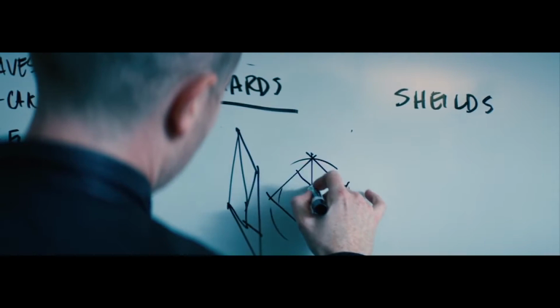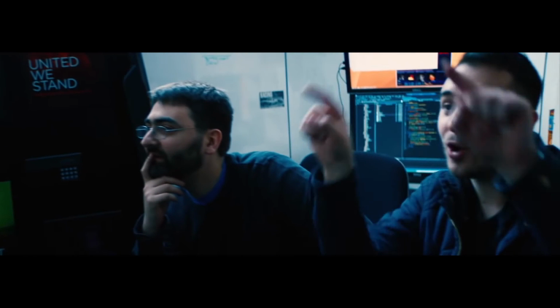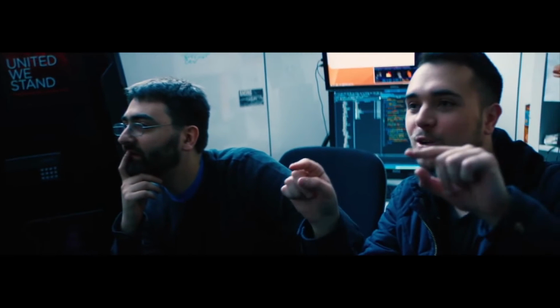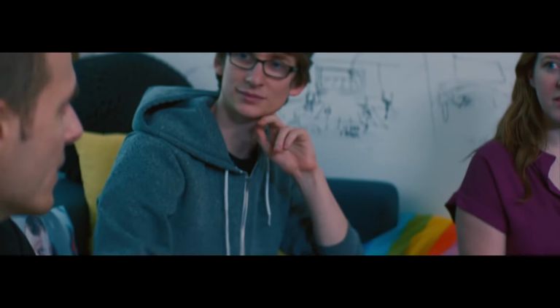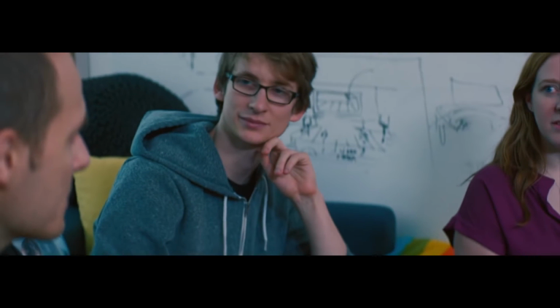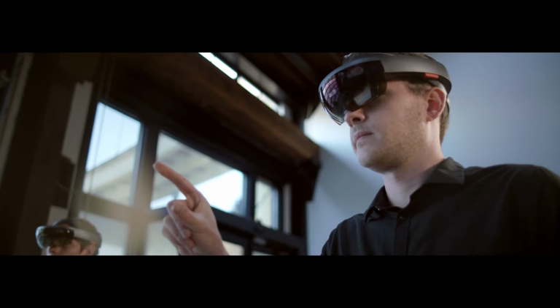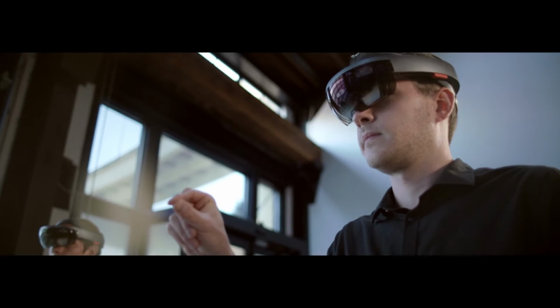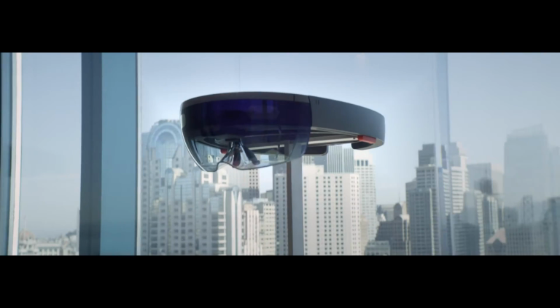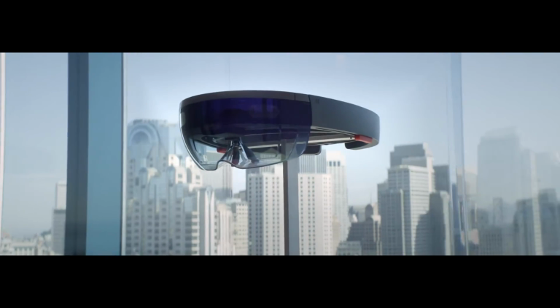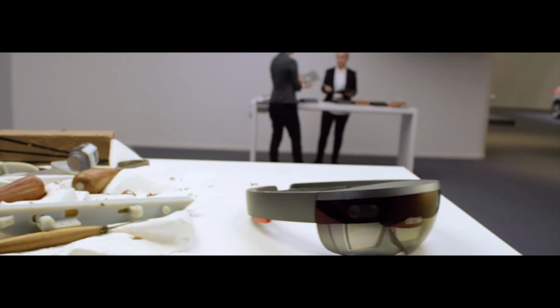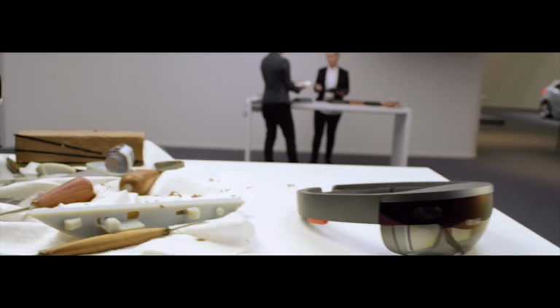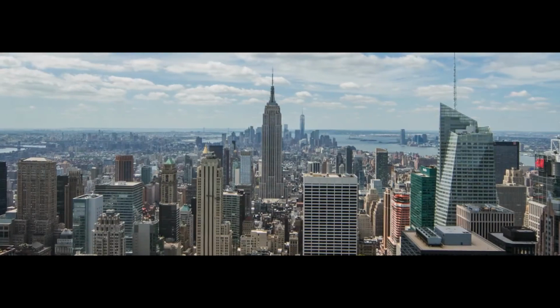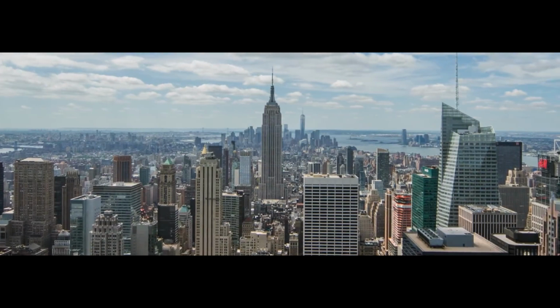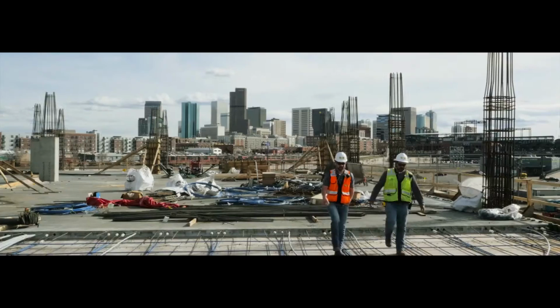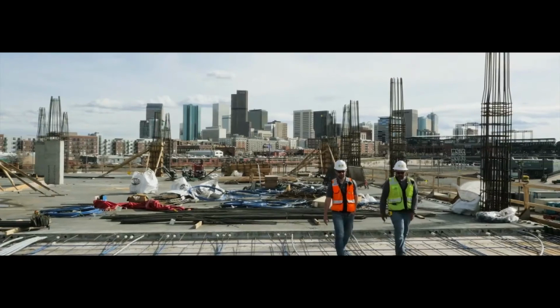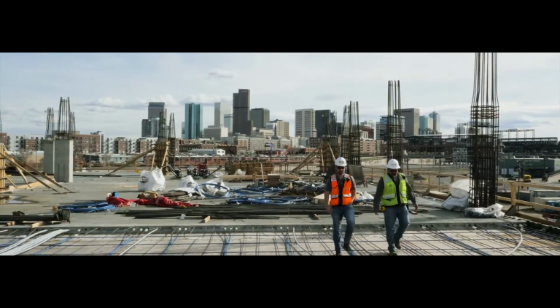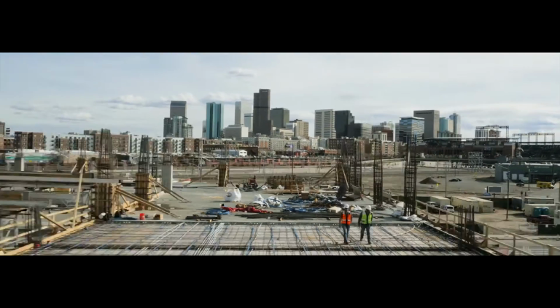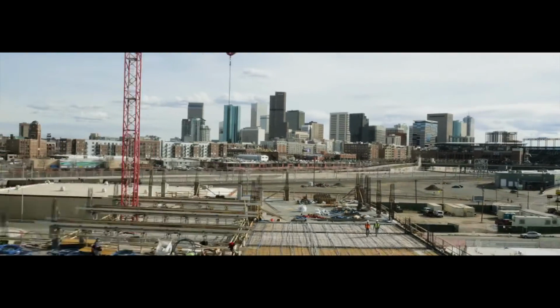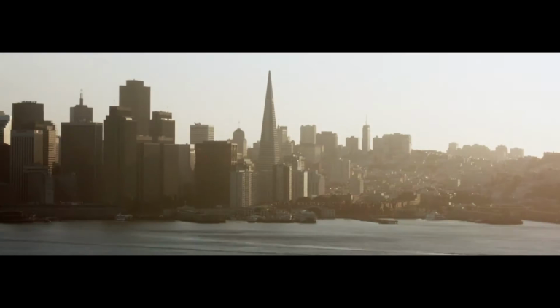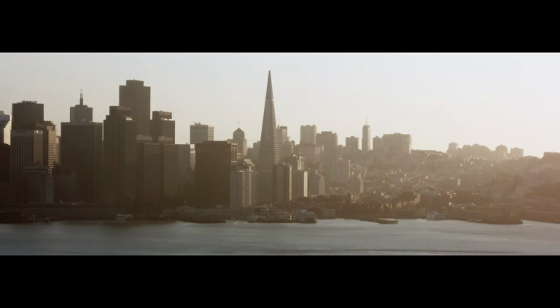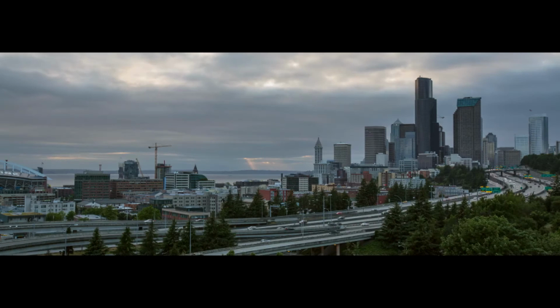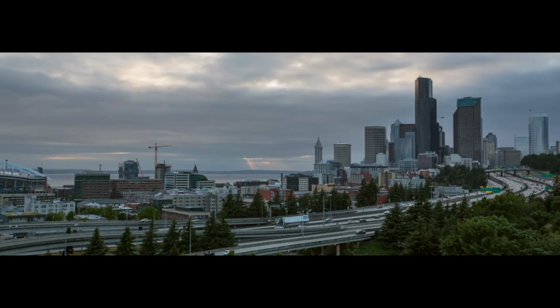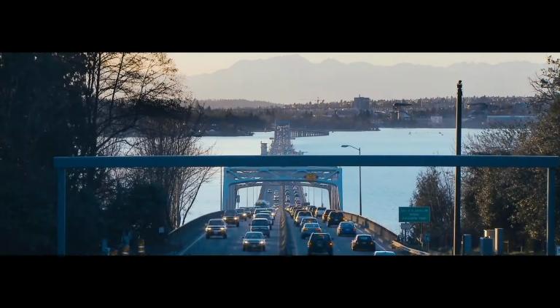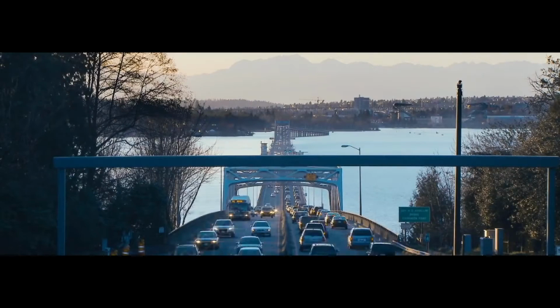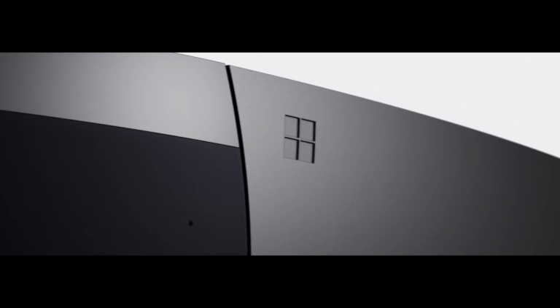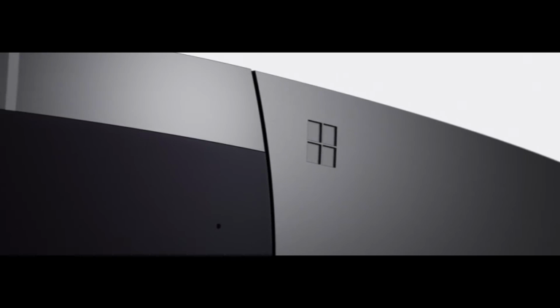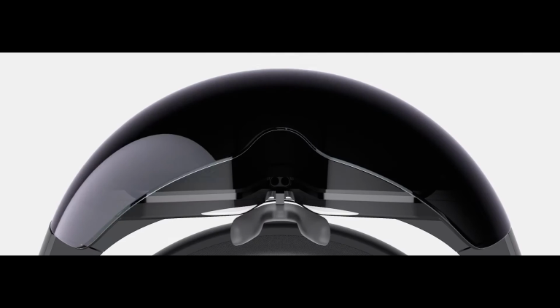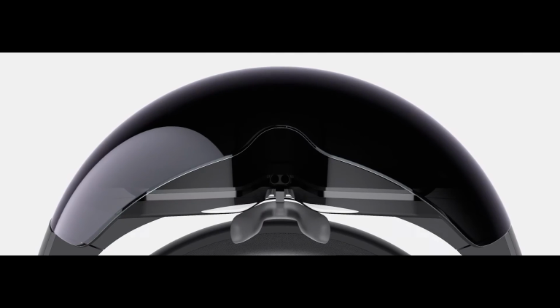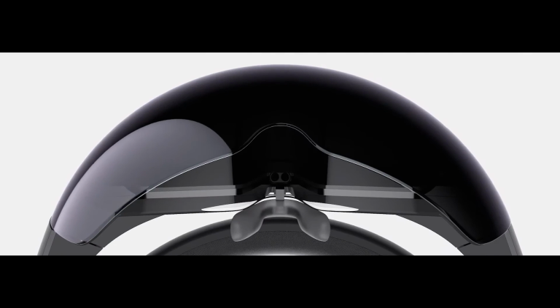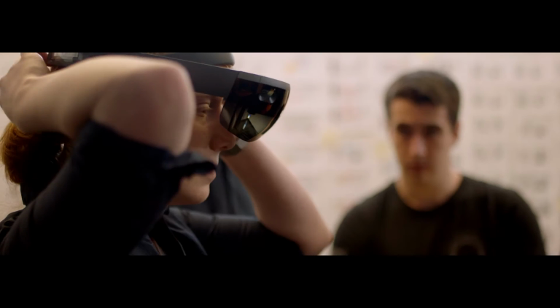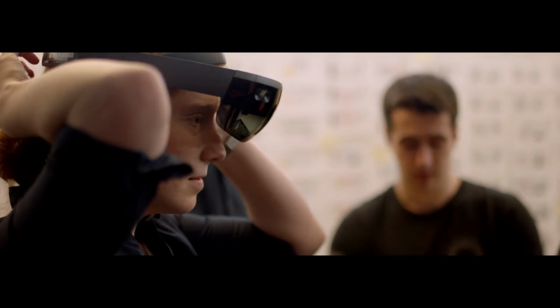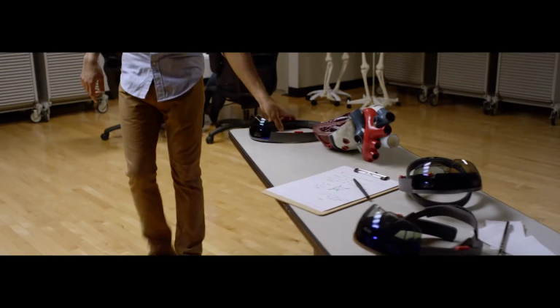We knew we had to speak to the real engineers behind this technology. Working with Academy Award-winning director Morgan Neville, we made a series of documentaries introducing the world to the endless possibilities of the HoloLens.